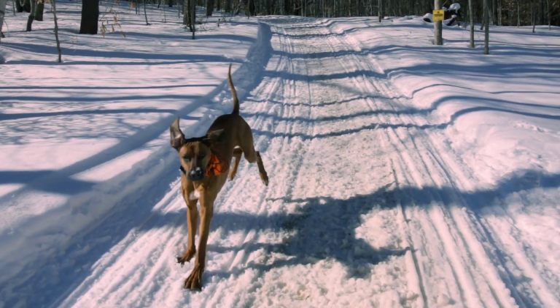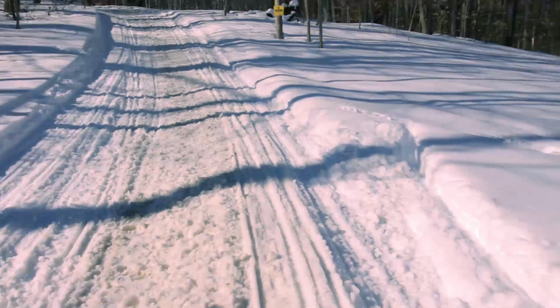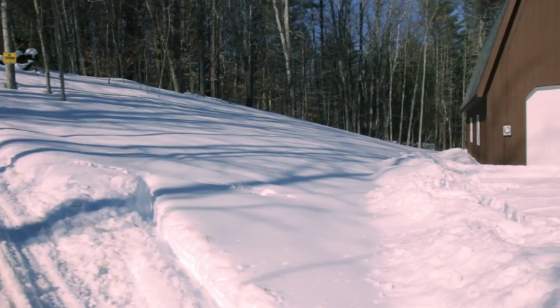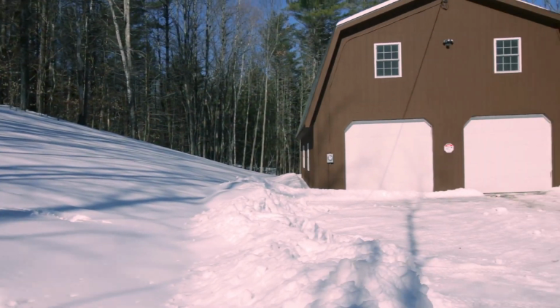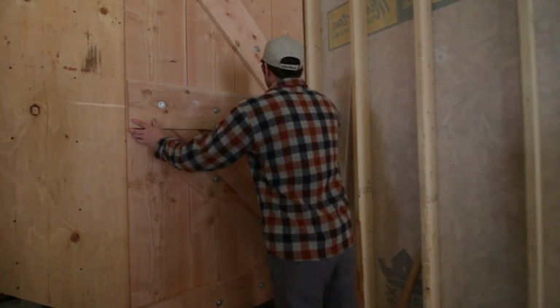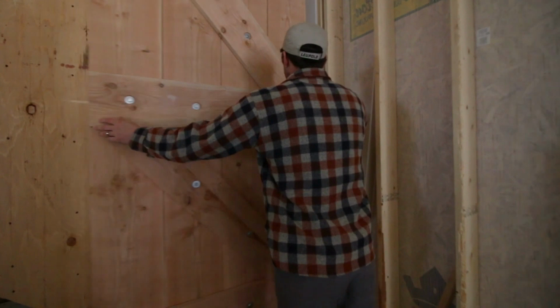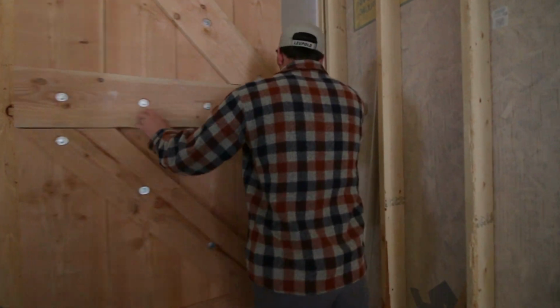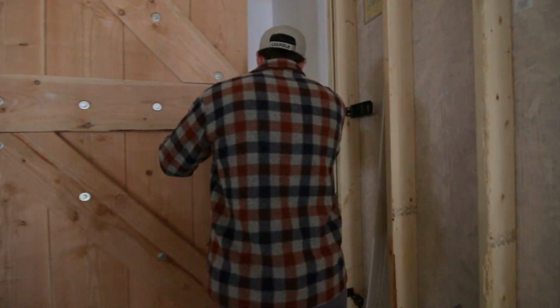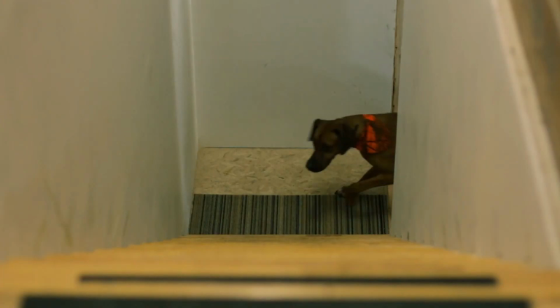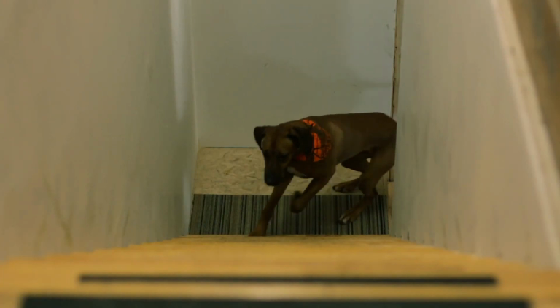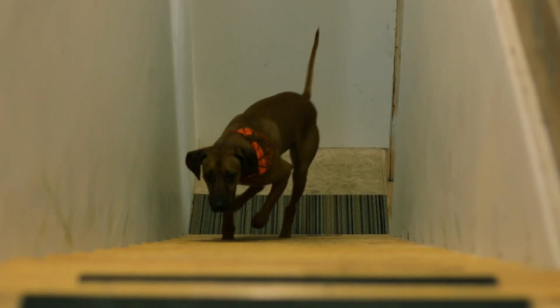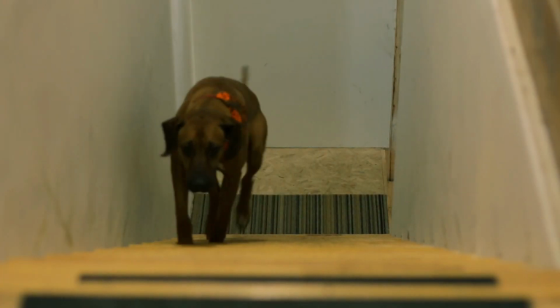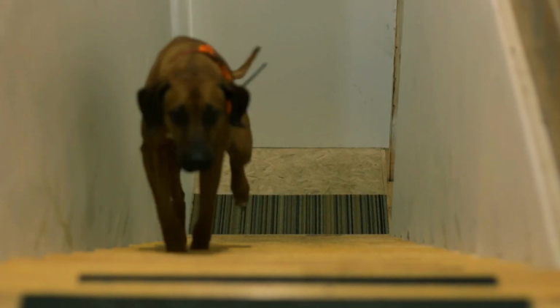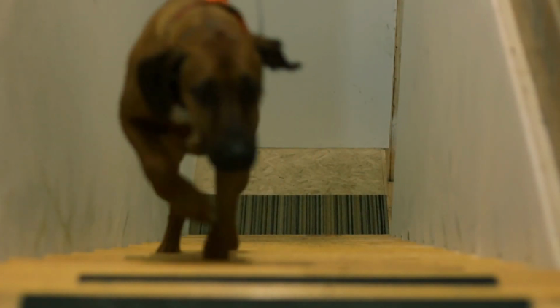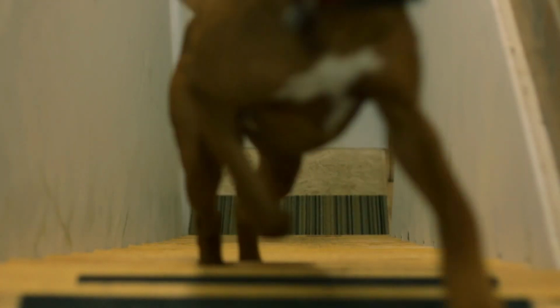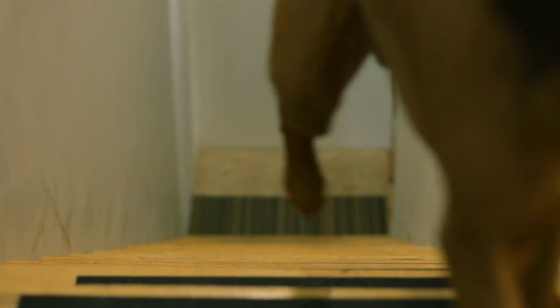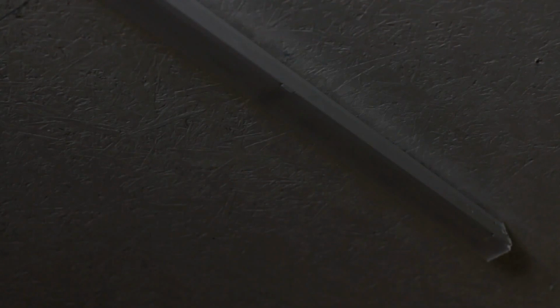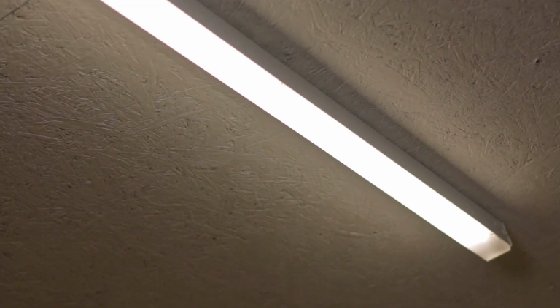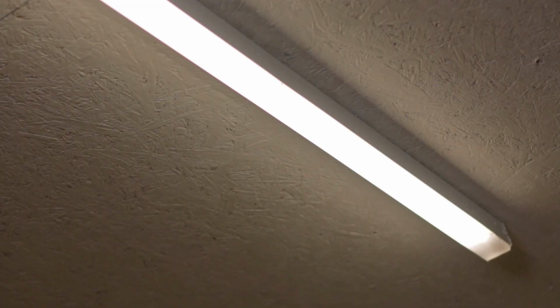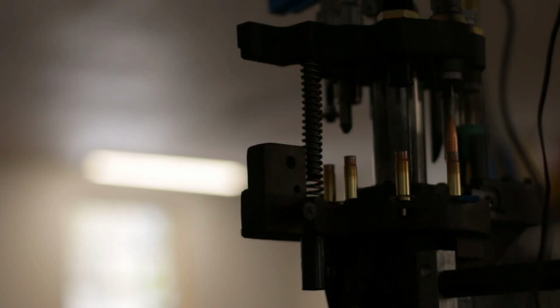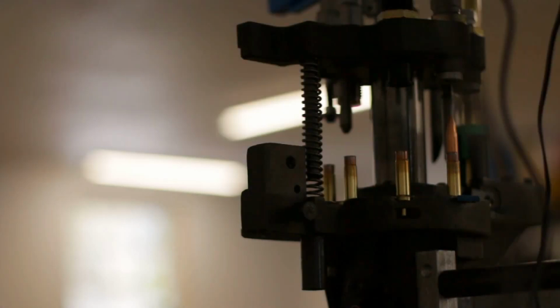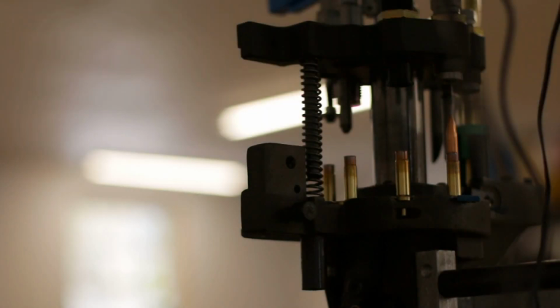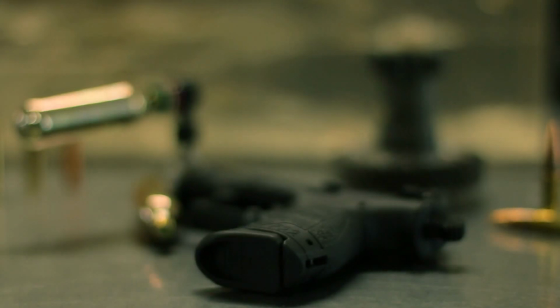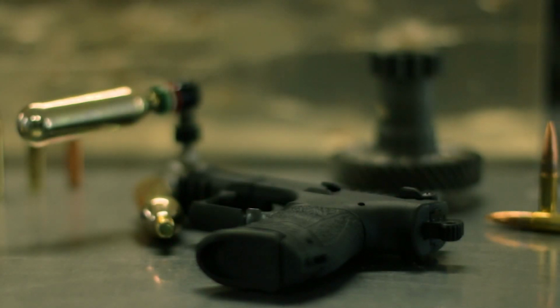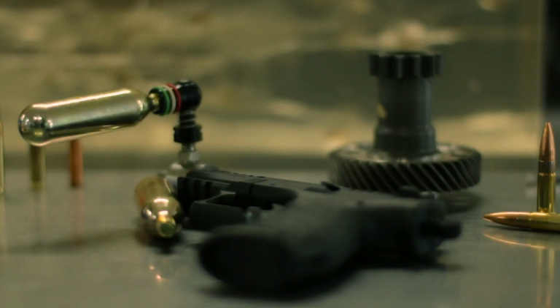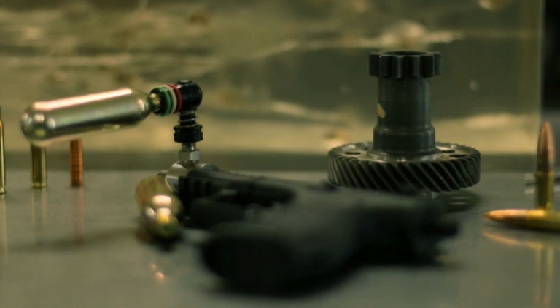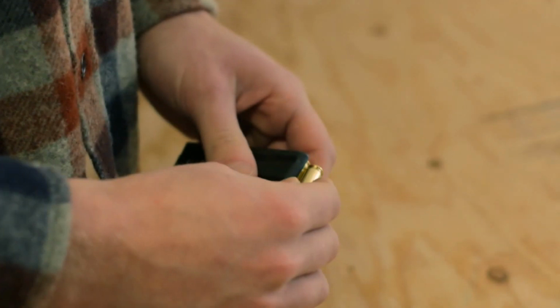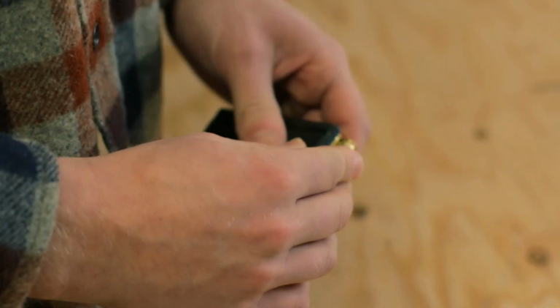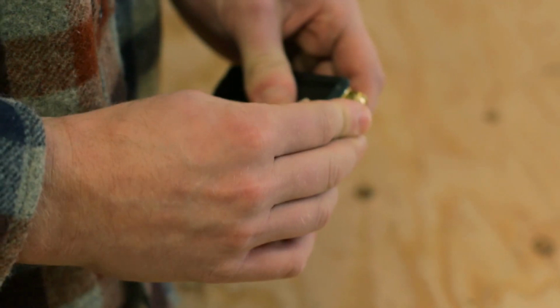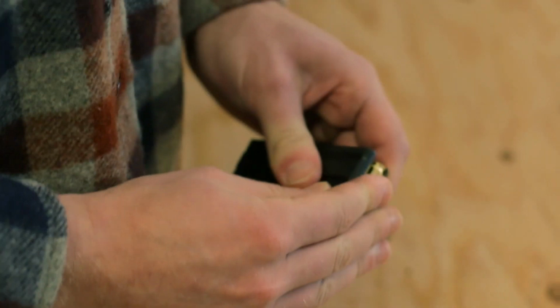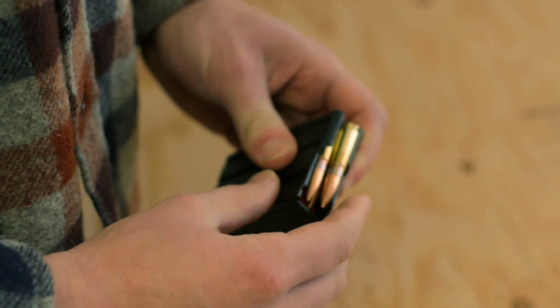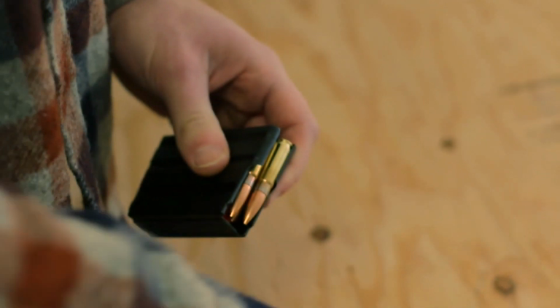Discrete Ballistics is a New Hampshire-based manufacturer specializing in the design and production of subsonic ammunition. We're committed to providing our customers with the best available subsonic ammunition, and we do this by embracing consistency.